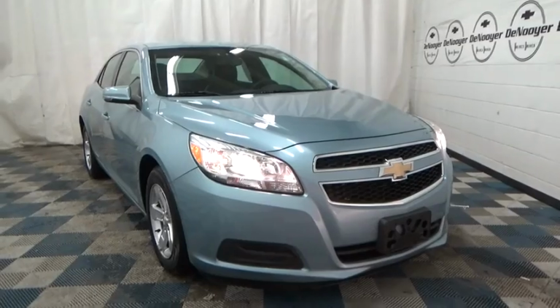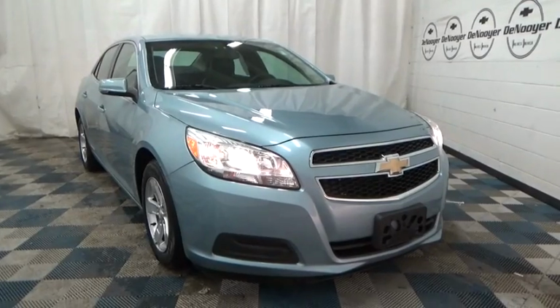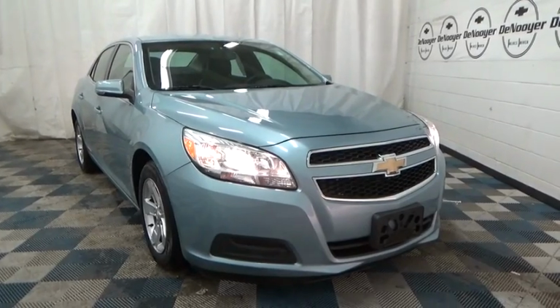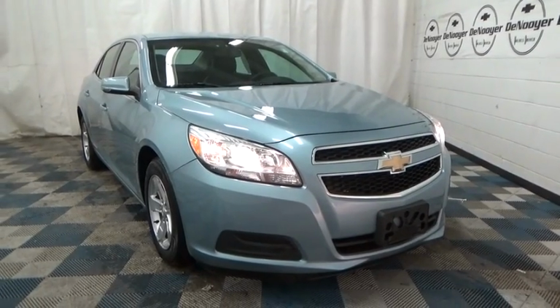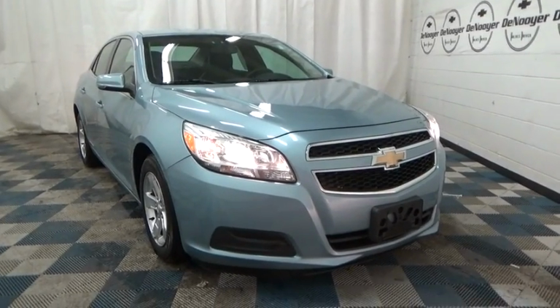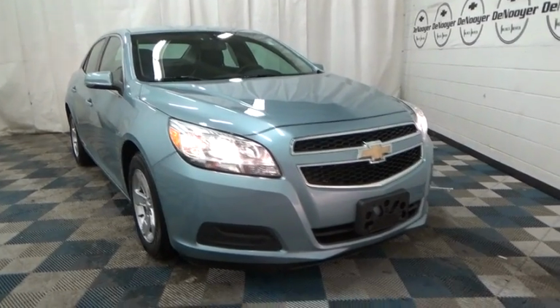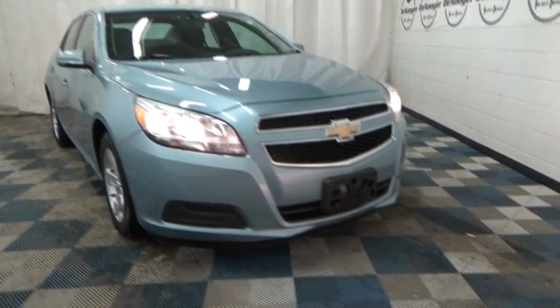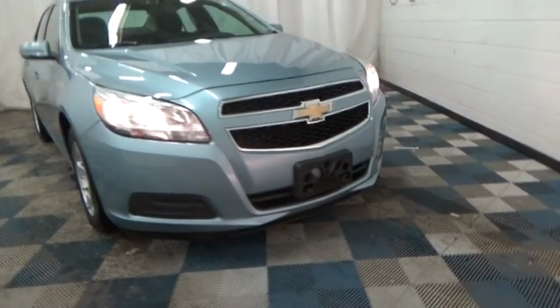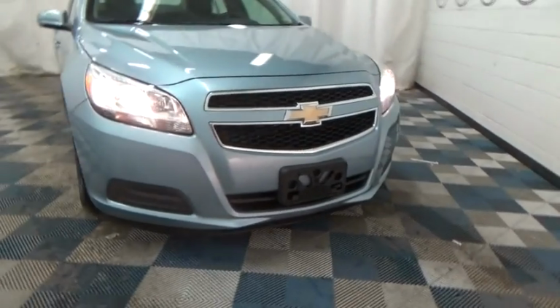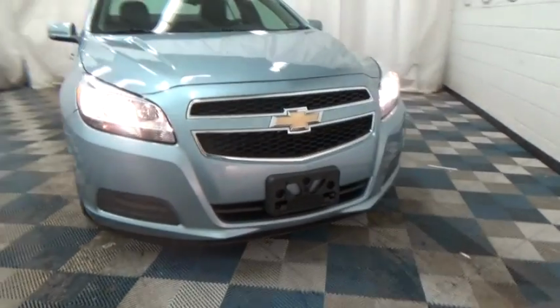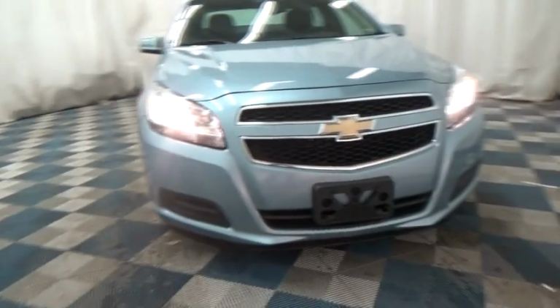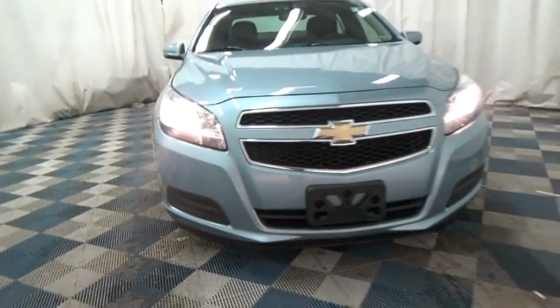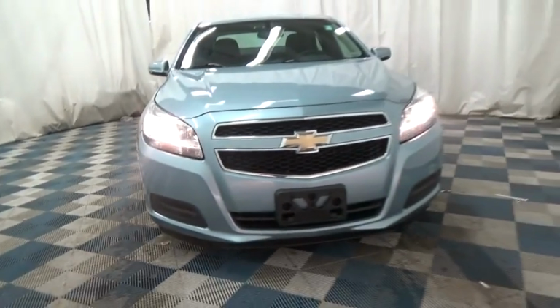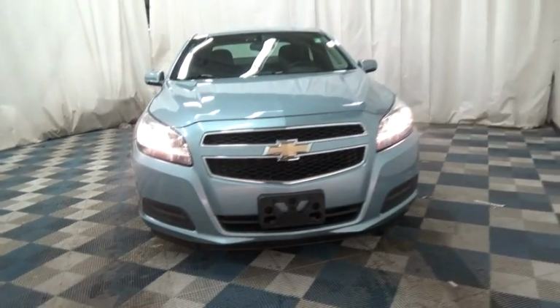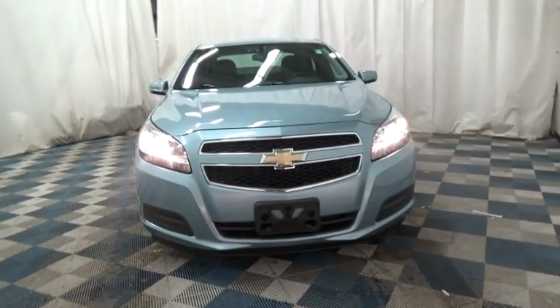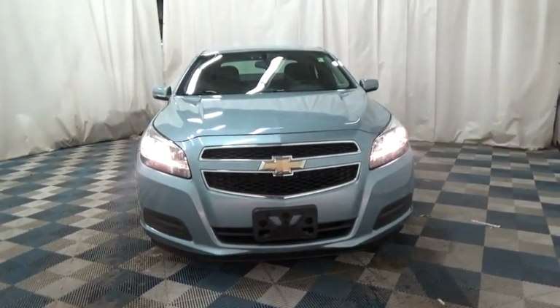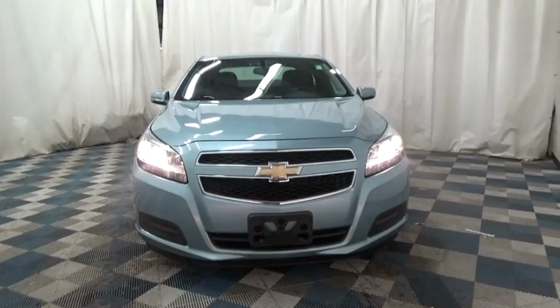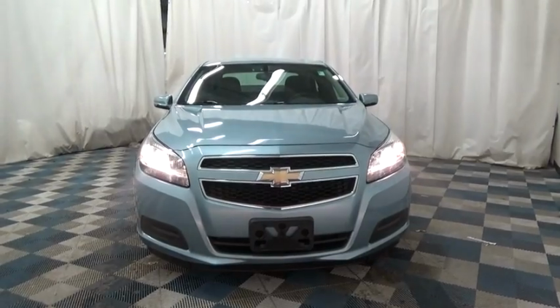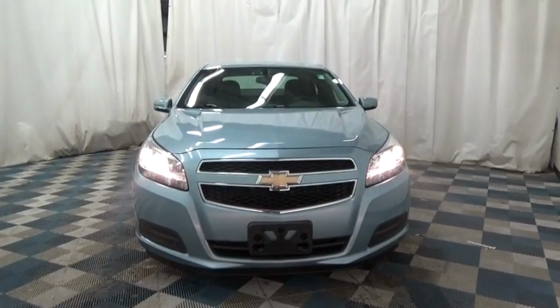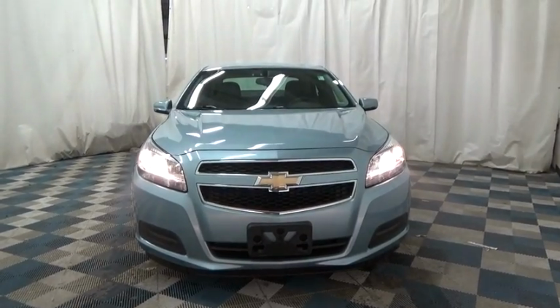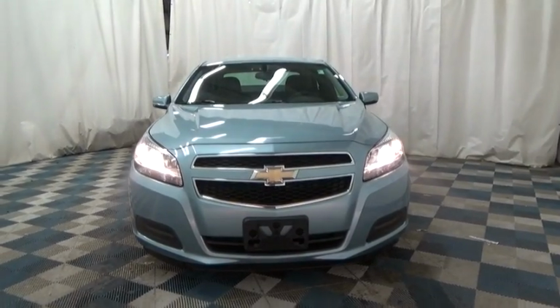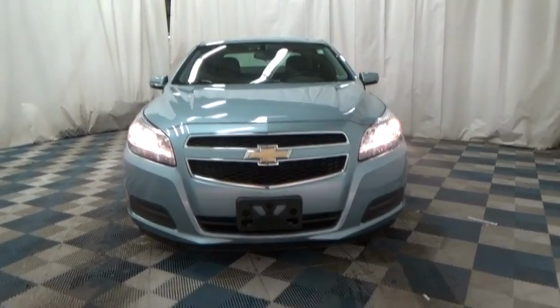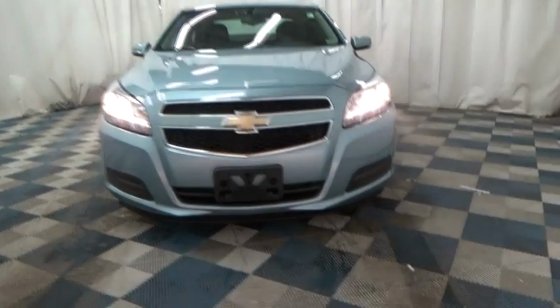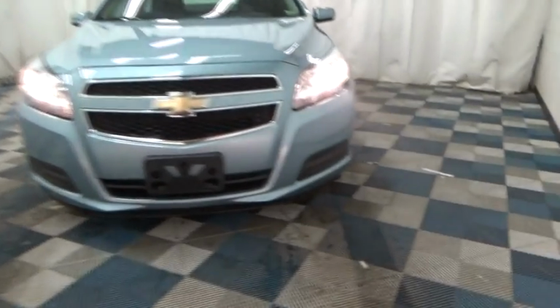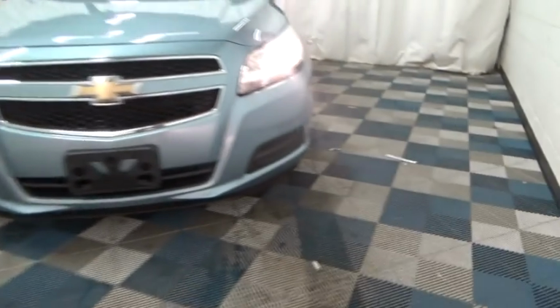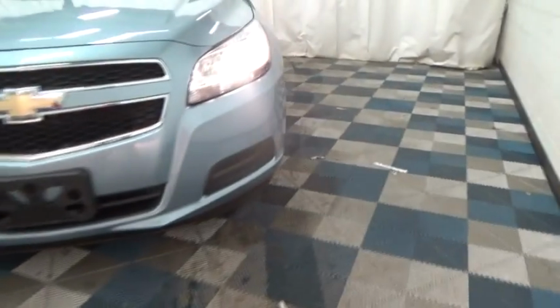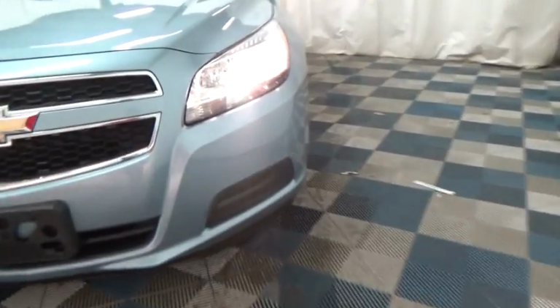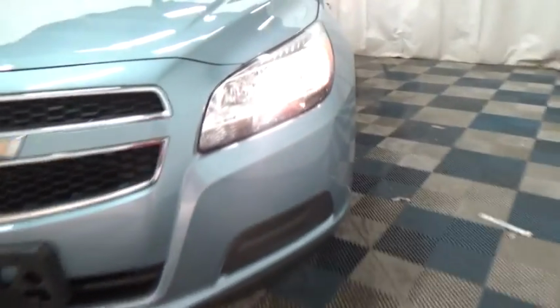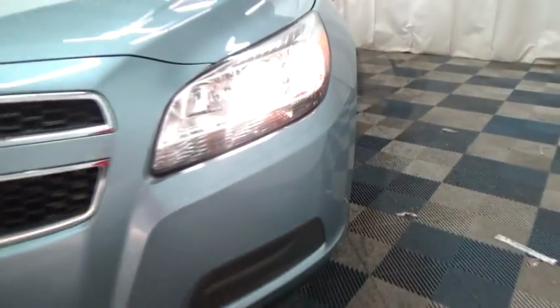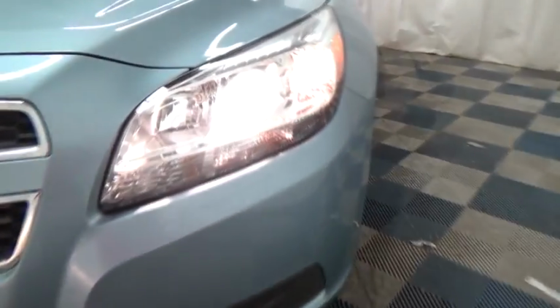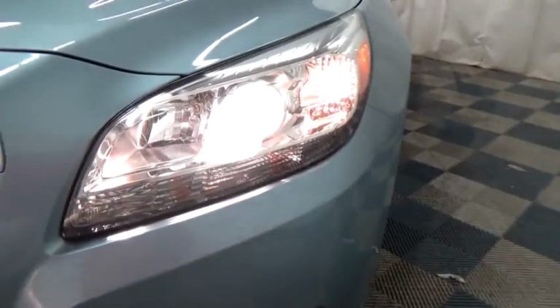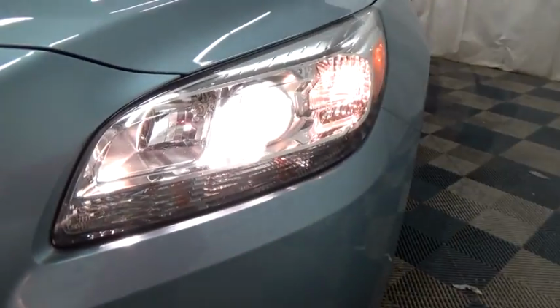The 2013 Chevrolet Malibu, a combination of performance and fuel economy. The Malibu is a great commuting car. This vehicle has less than 60,000 miles.